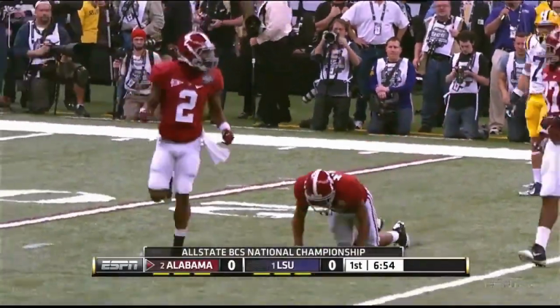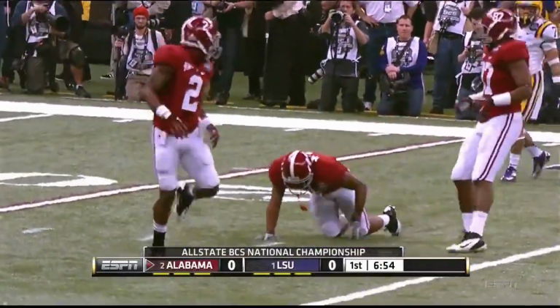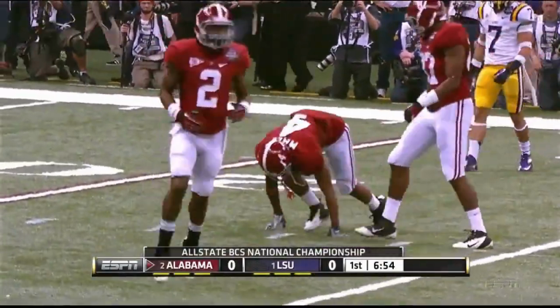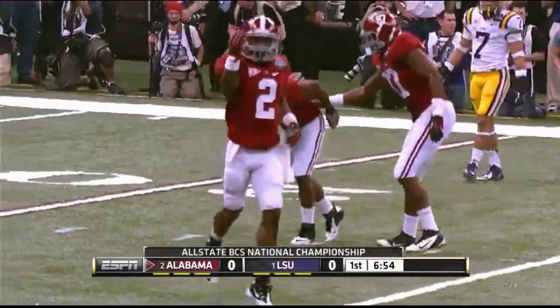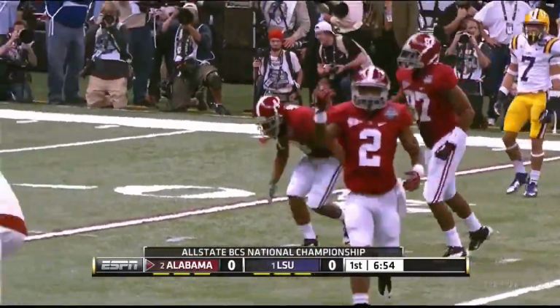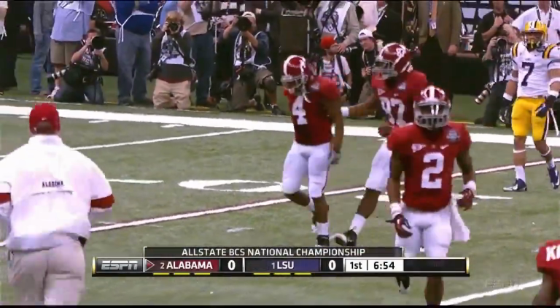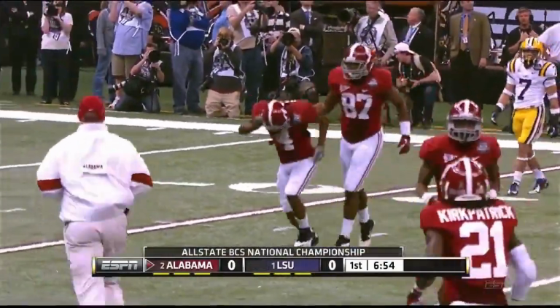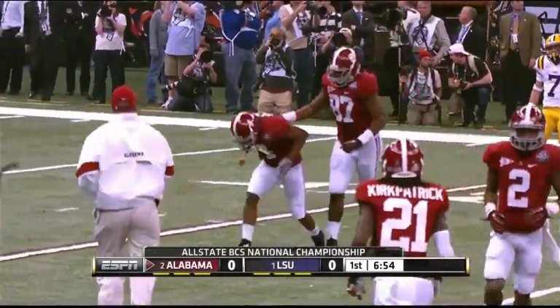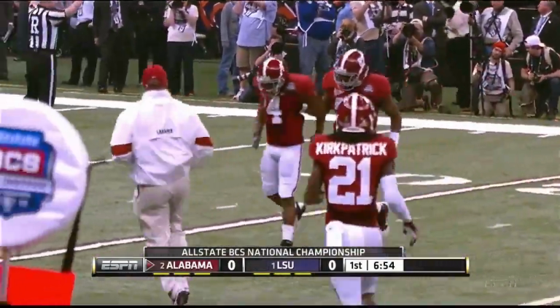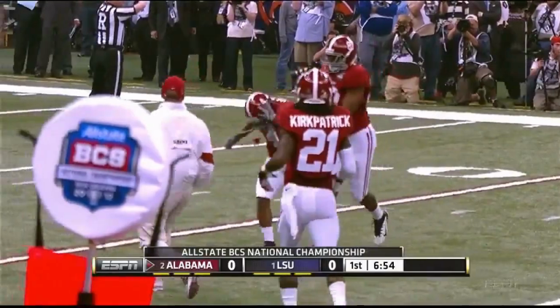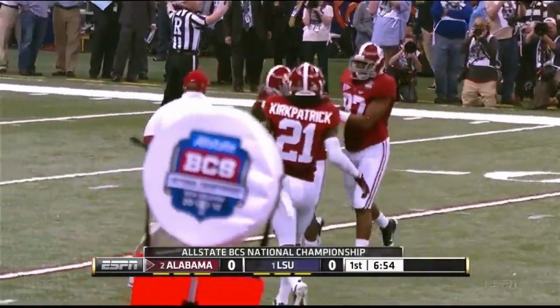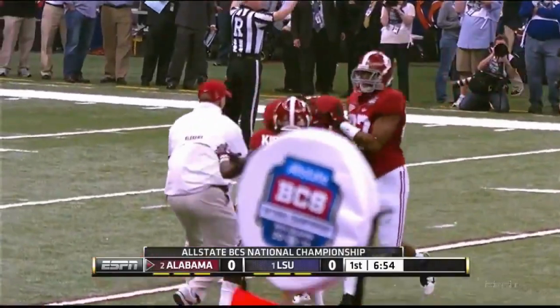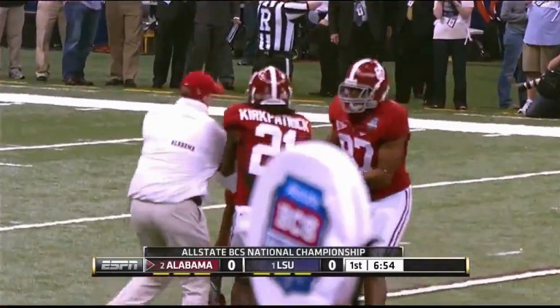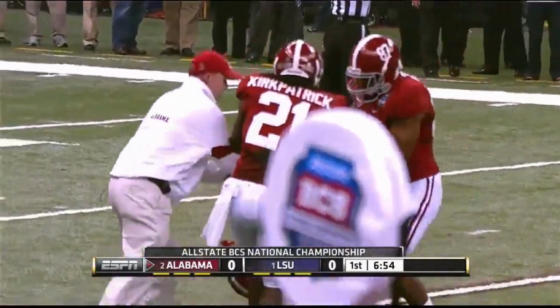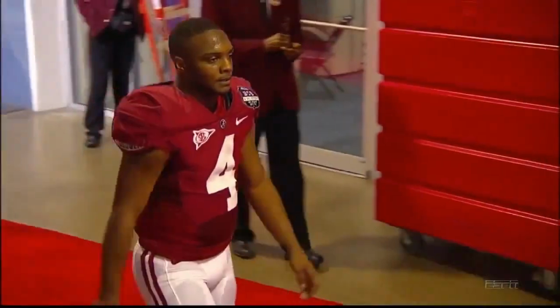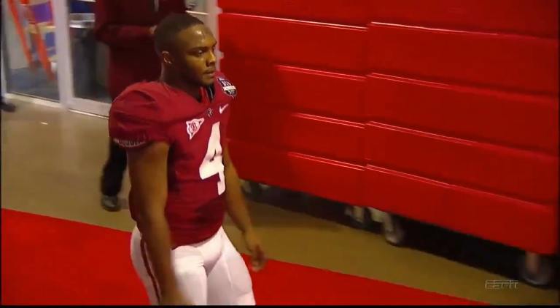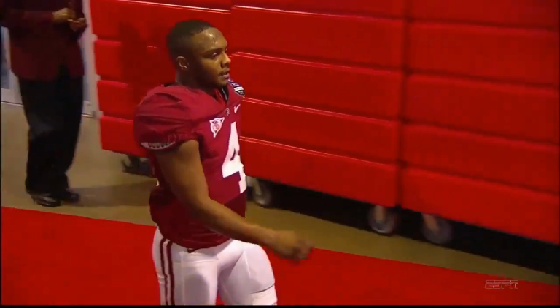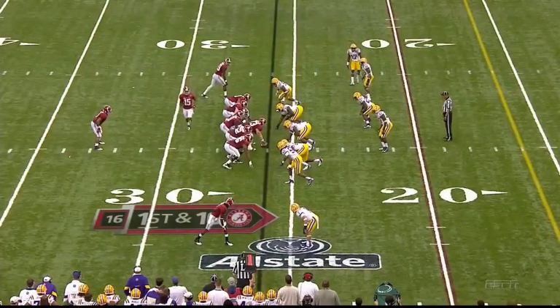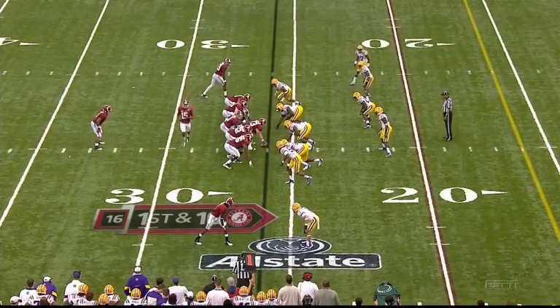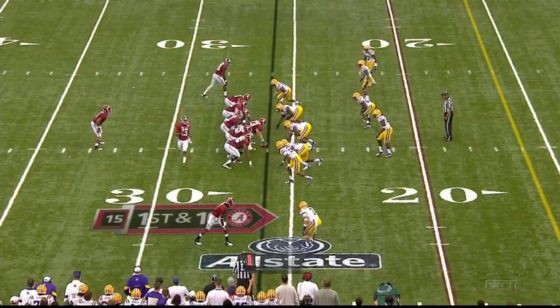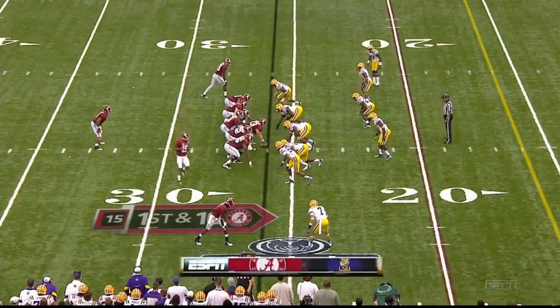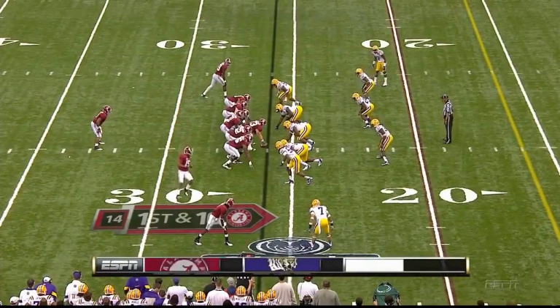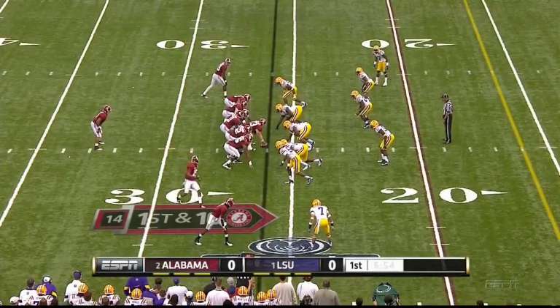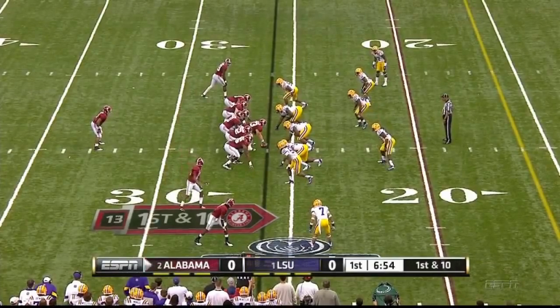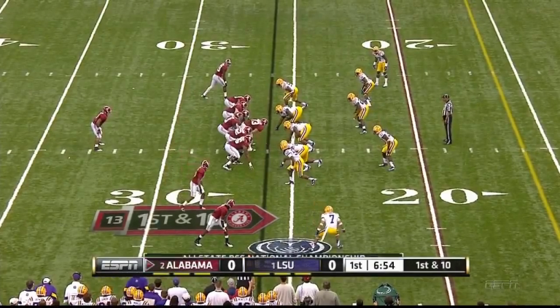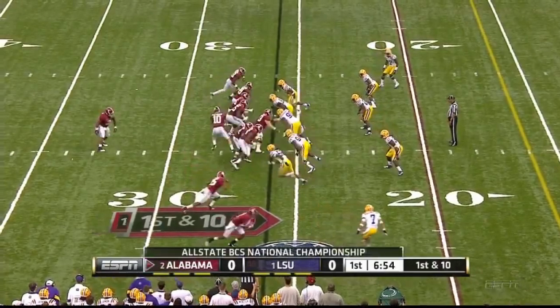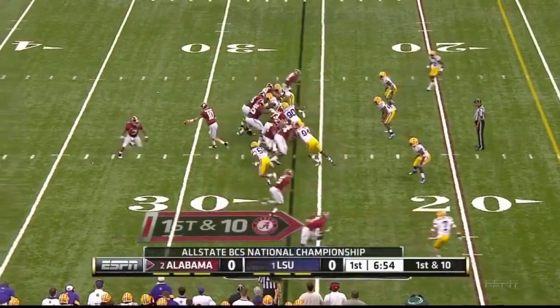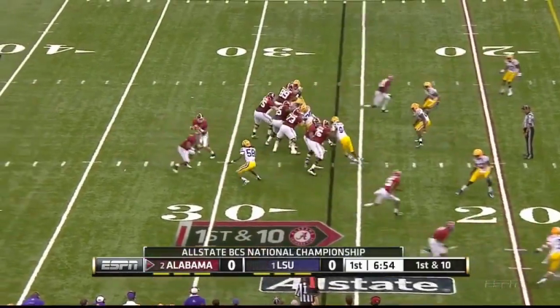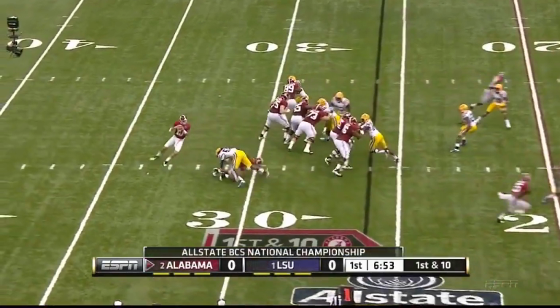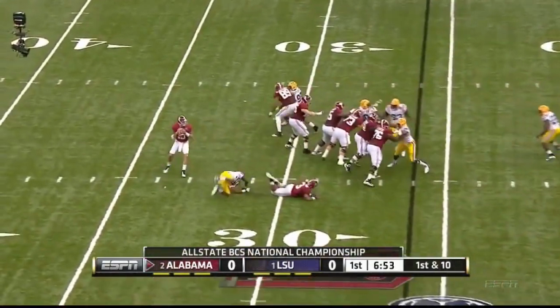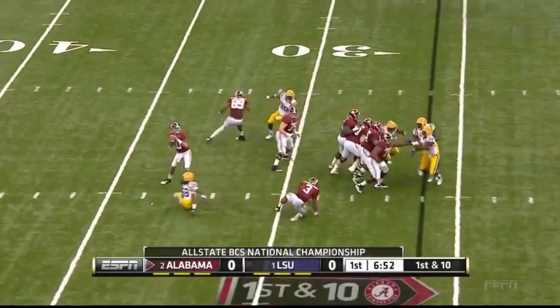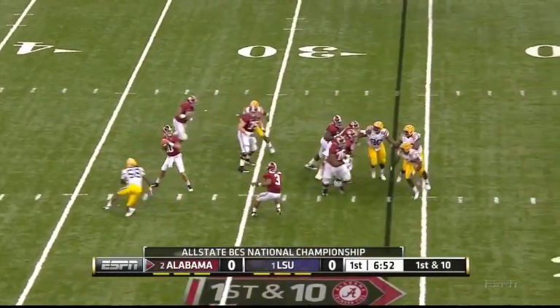He looked like he pulled a hamstring or something — towards the end of that play almost just gave up and went out of bounds. A 49-yard return, and it gives Bama the first golden opportunity of this championship.